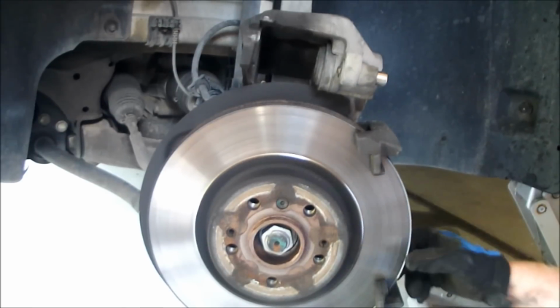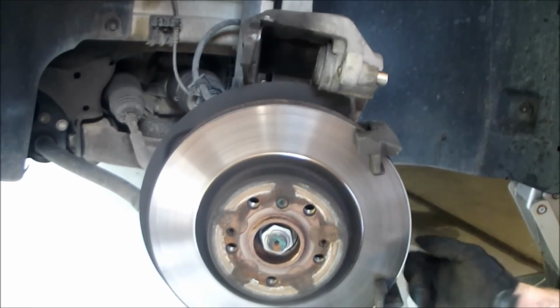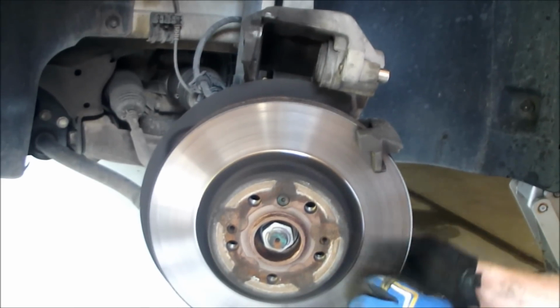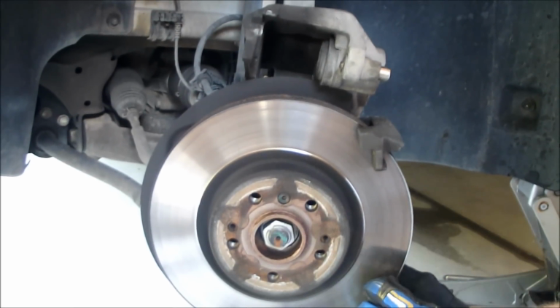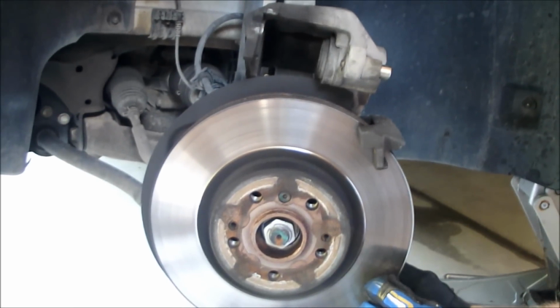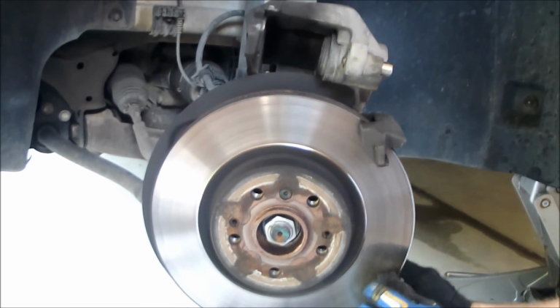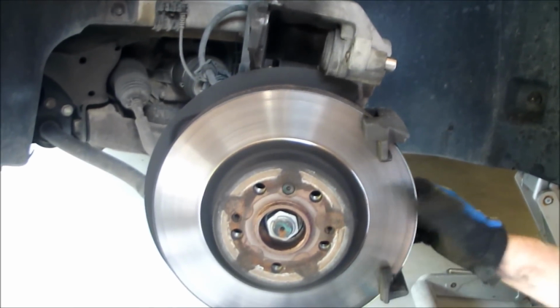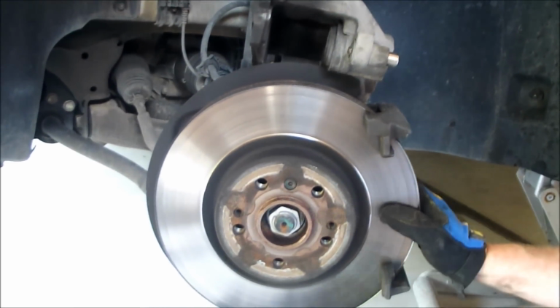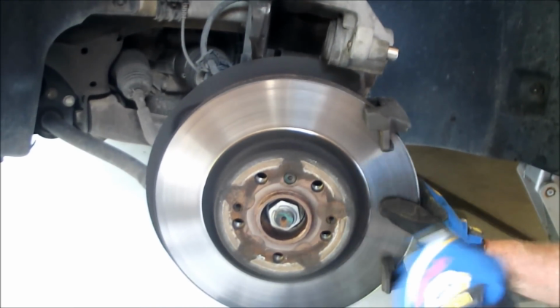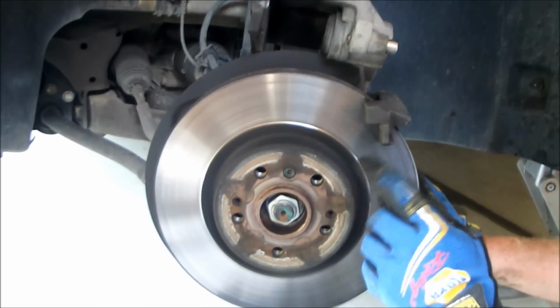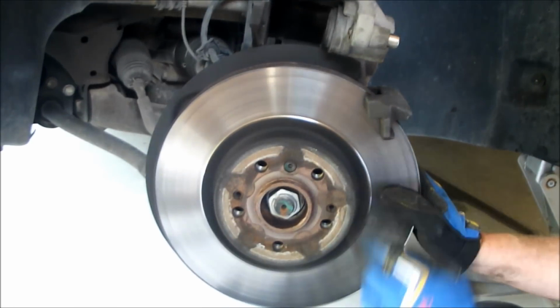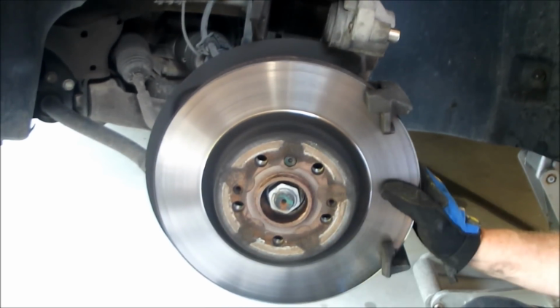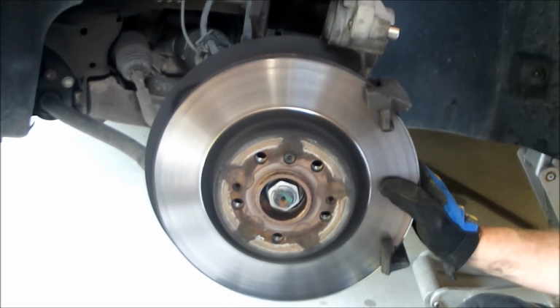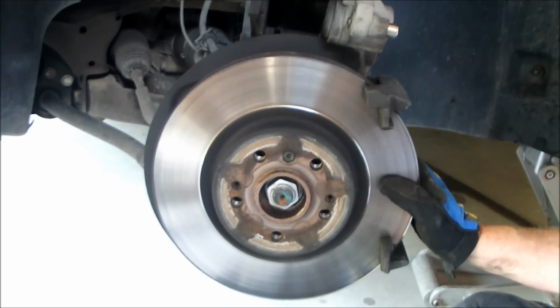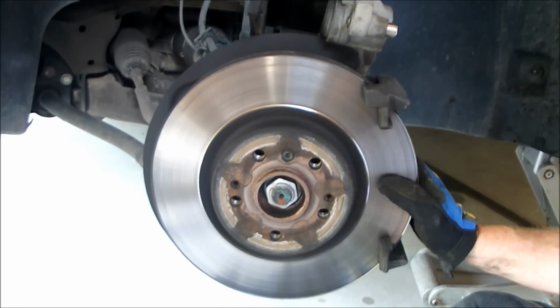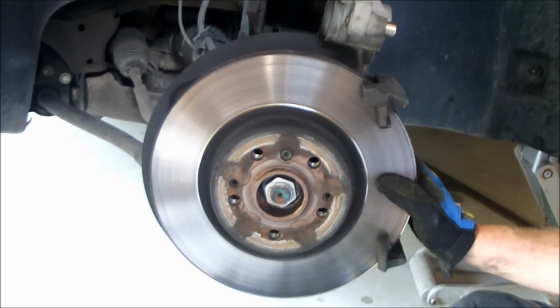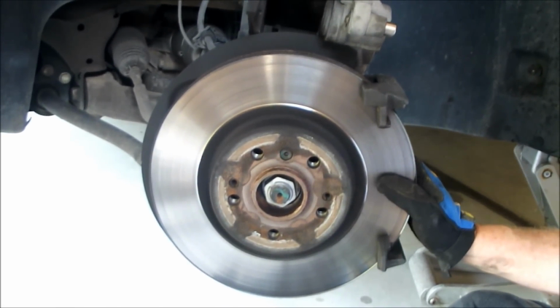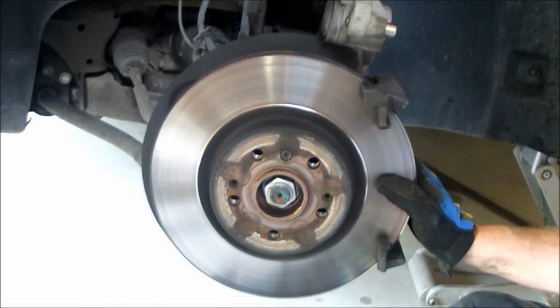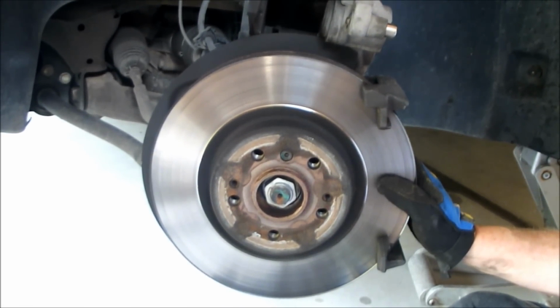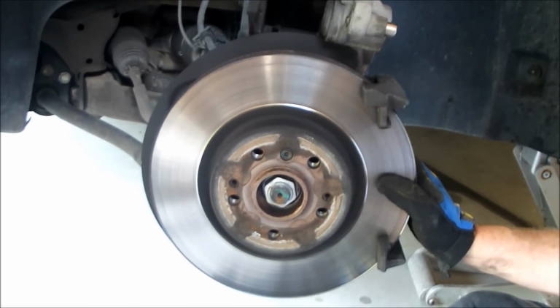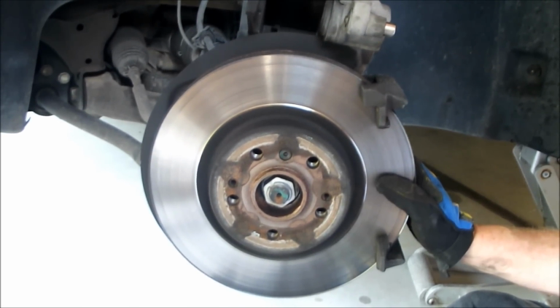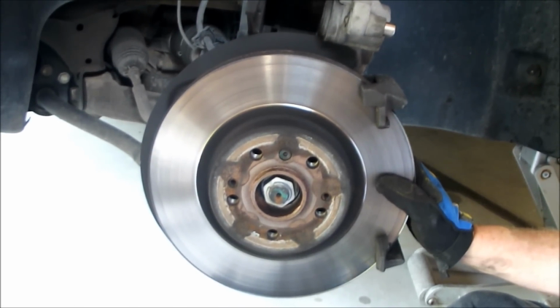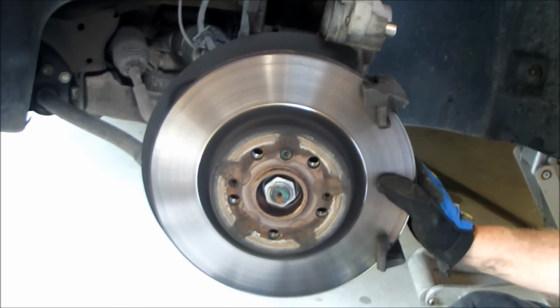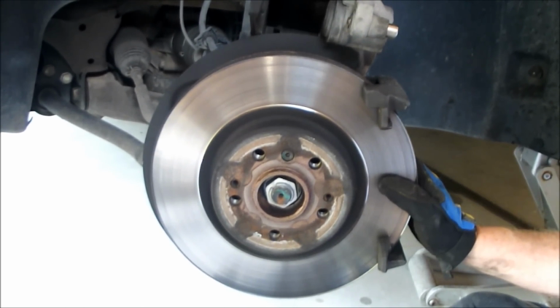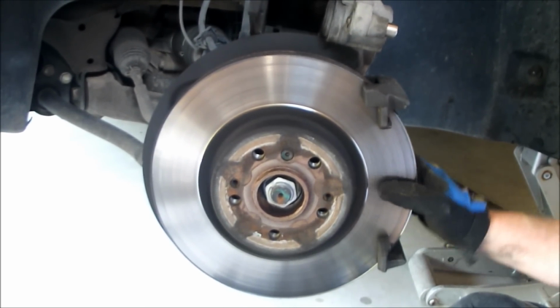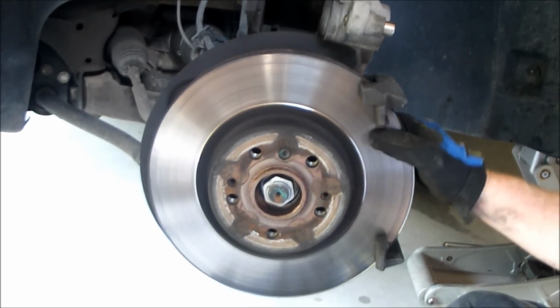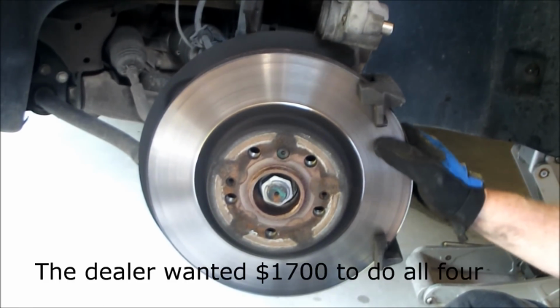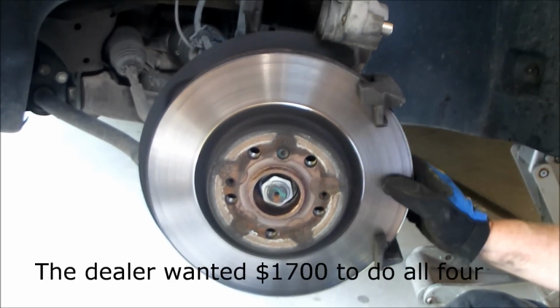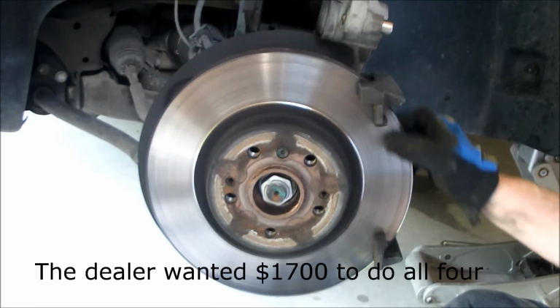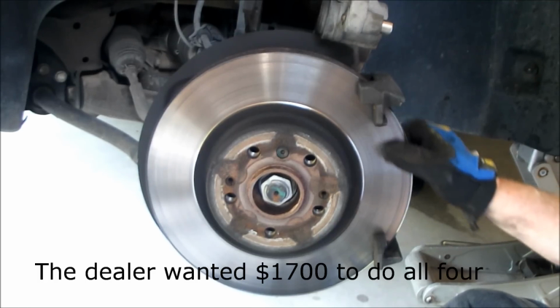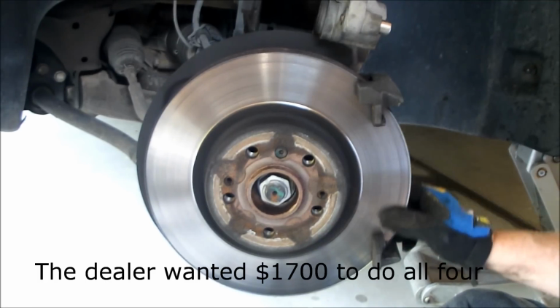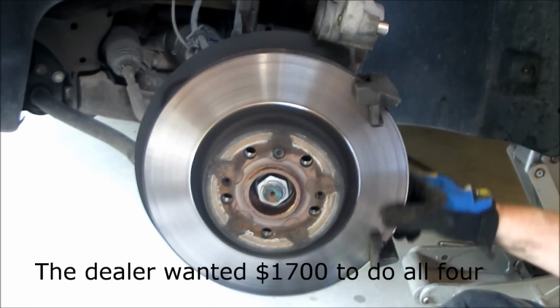The pads — and this is Canadian prices — for all four for this car were $200, and they're Akebono, a well-known brake manufacturer, very good. So save yourself a lot of cash on this Mercedes.